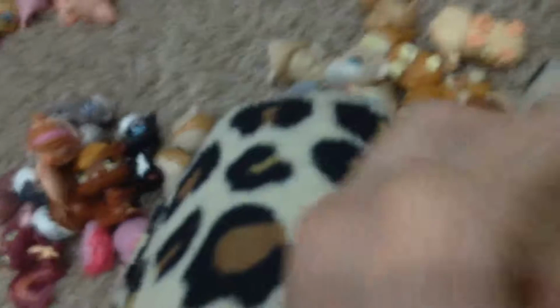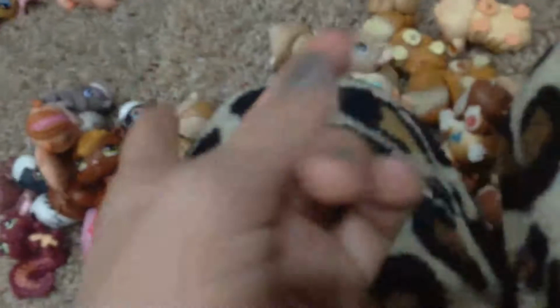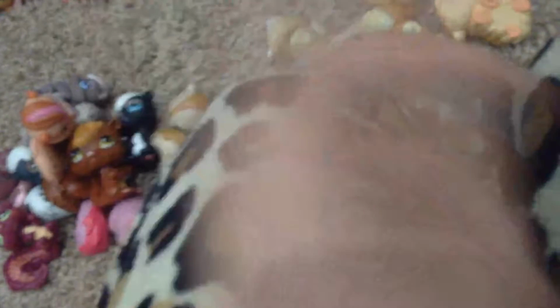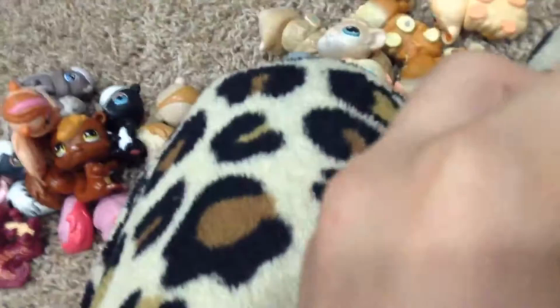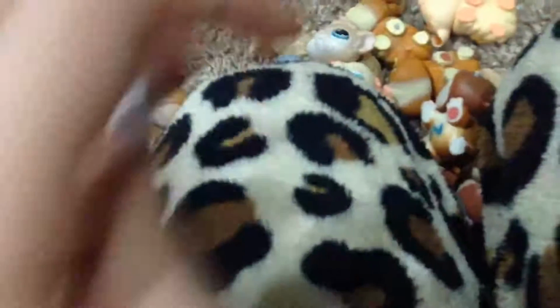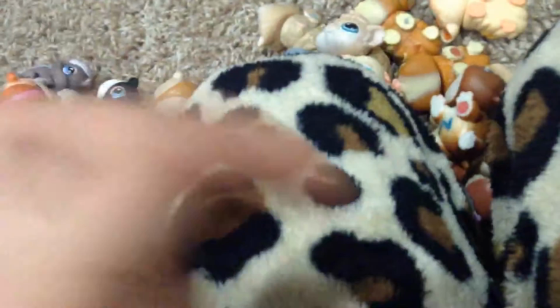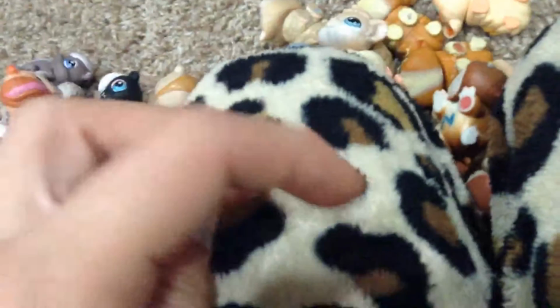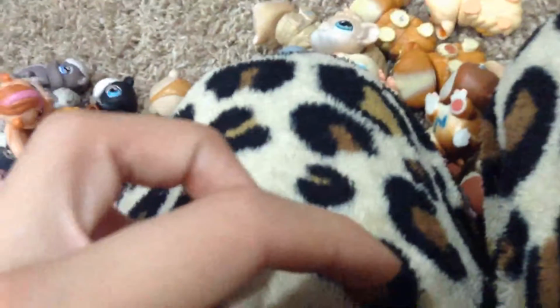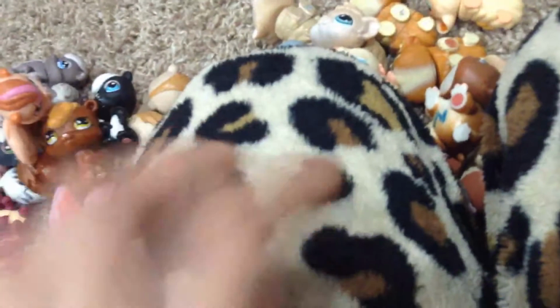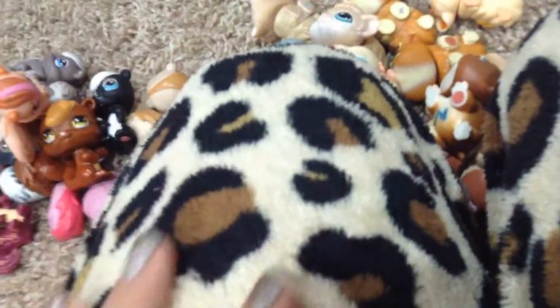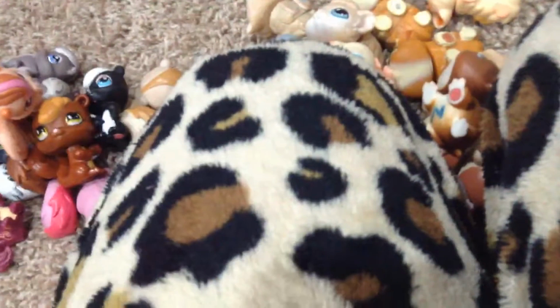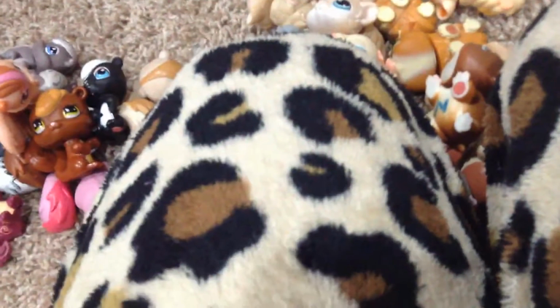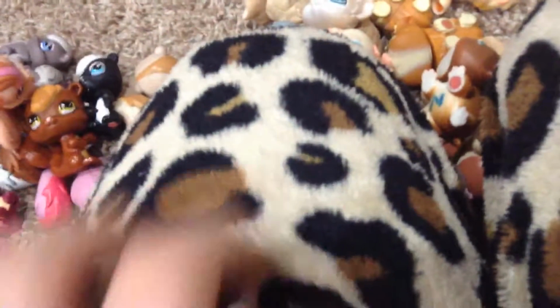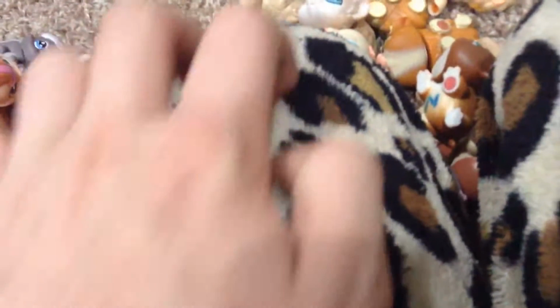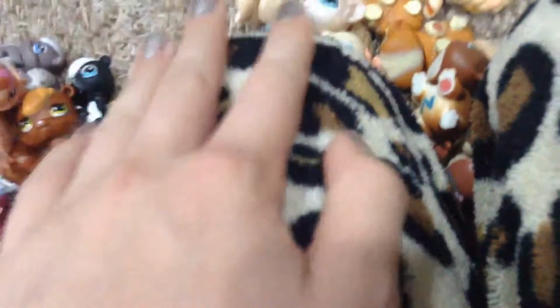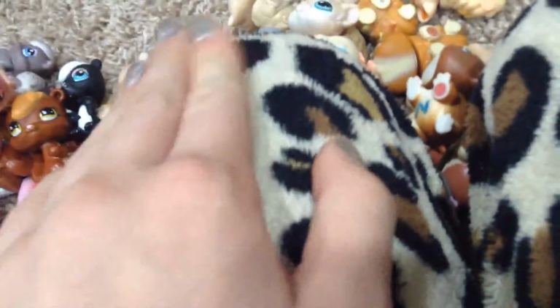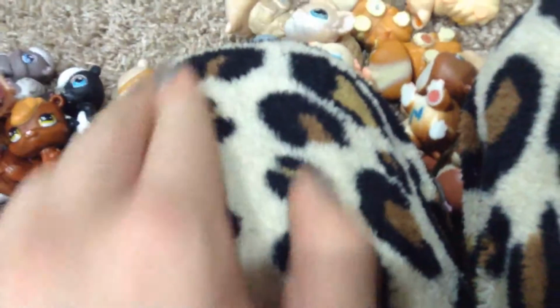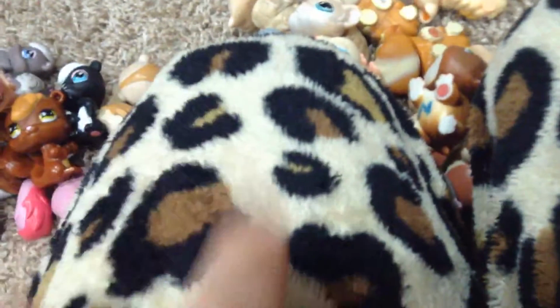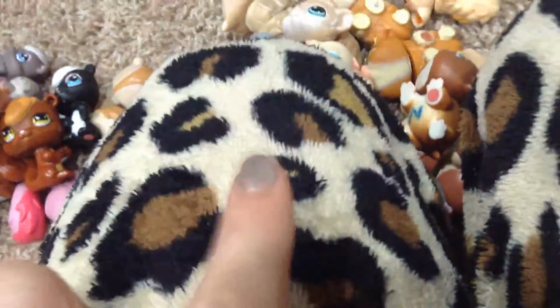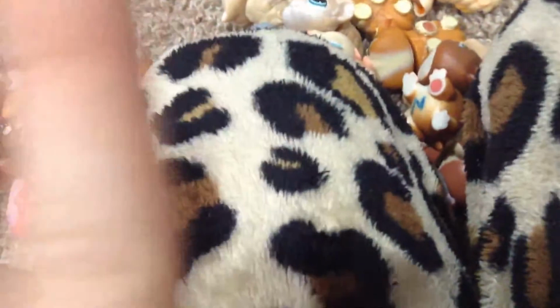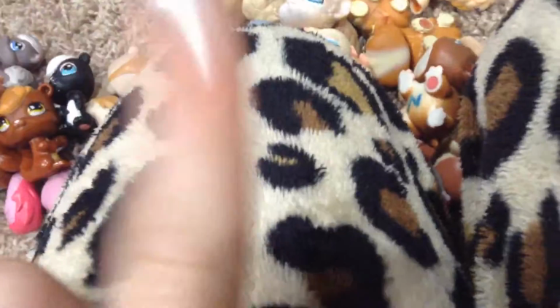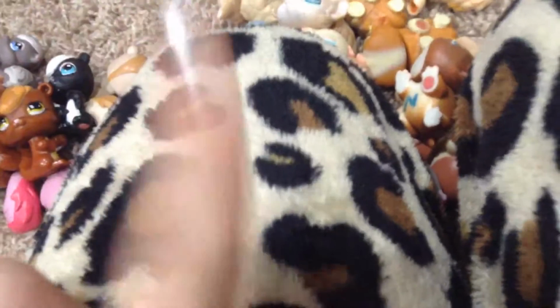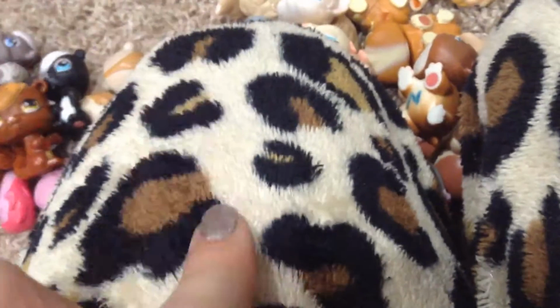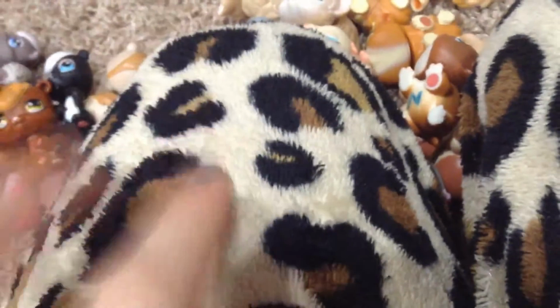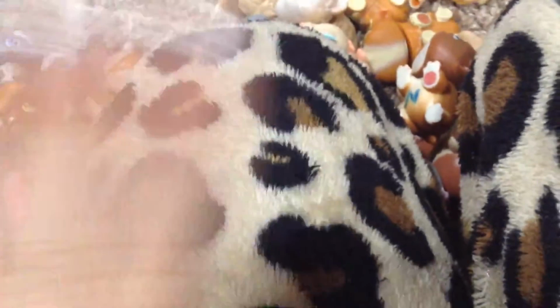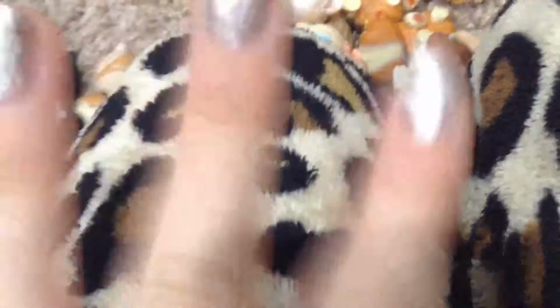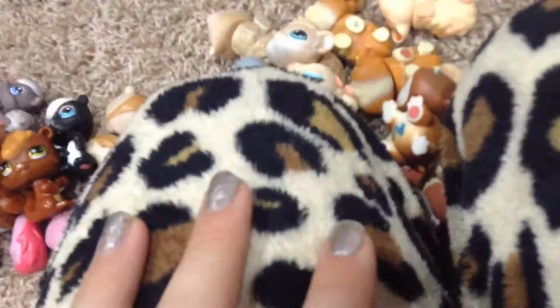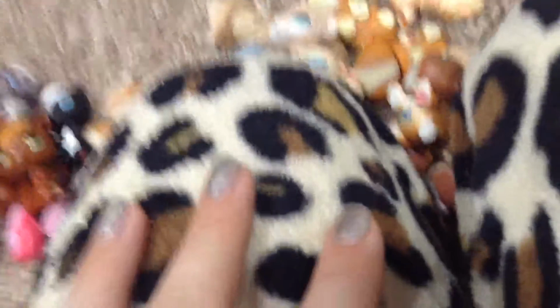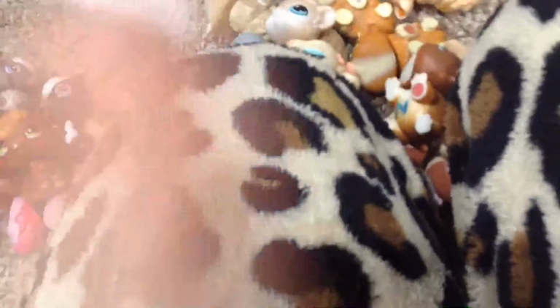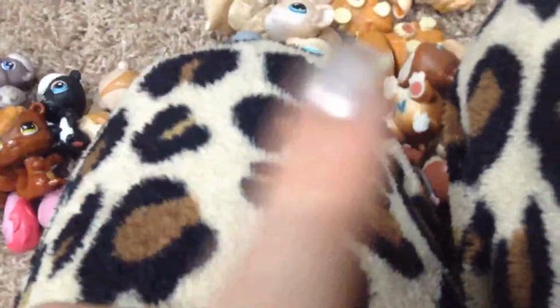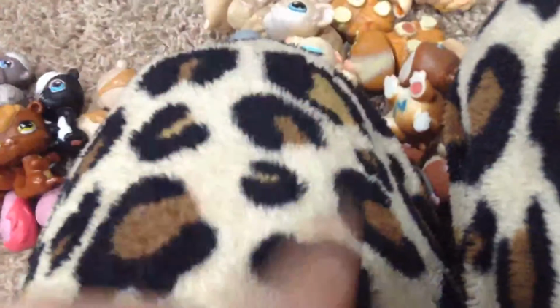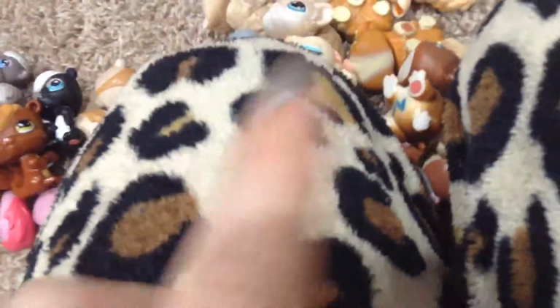Let's hope this is the last video, but today we're moving on to the bears and maybe farm animals. So let's get started.